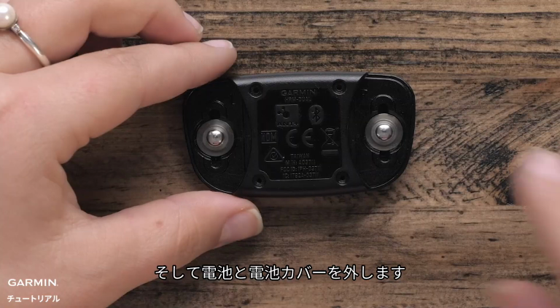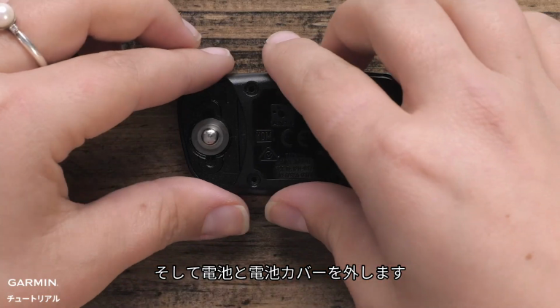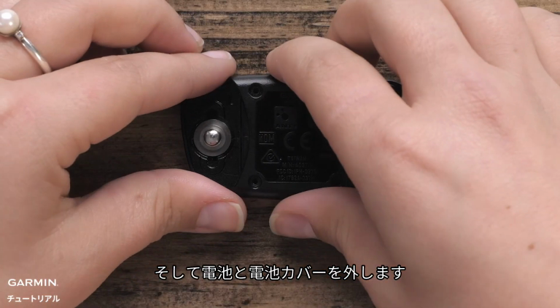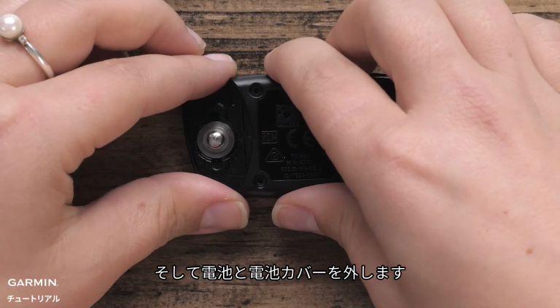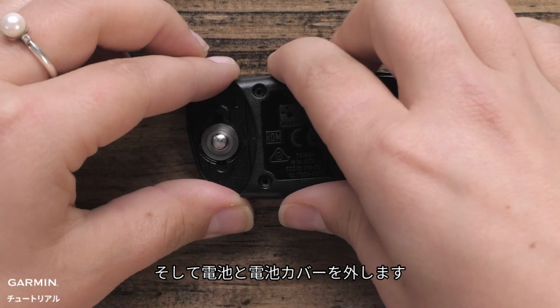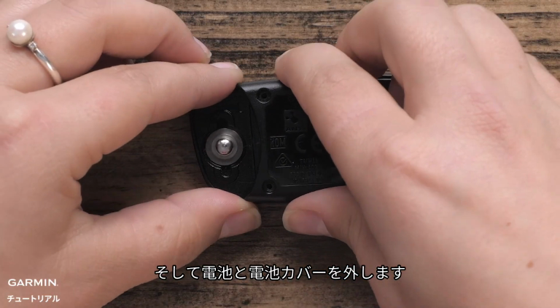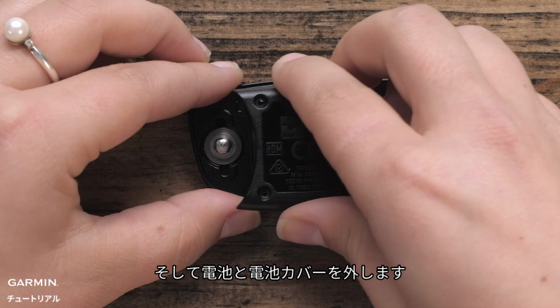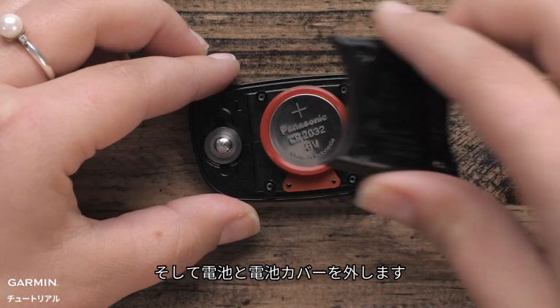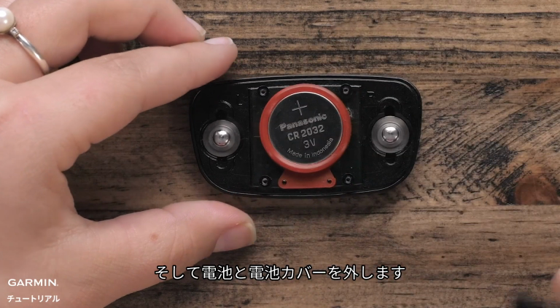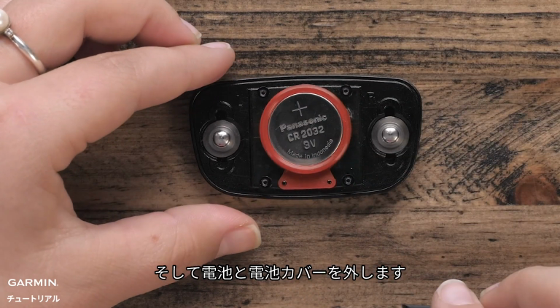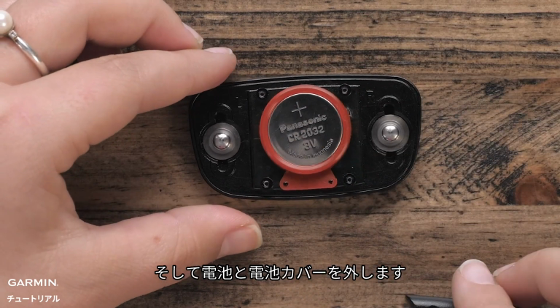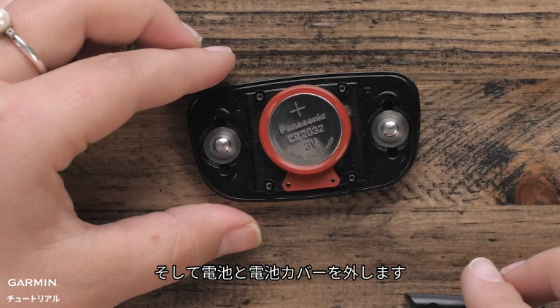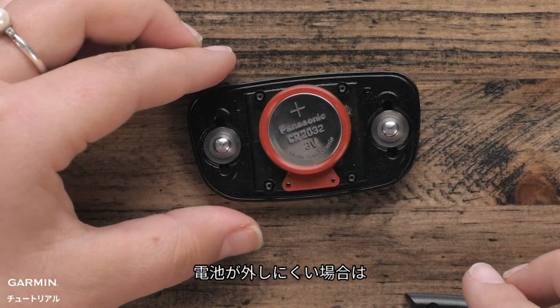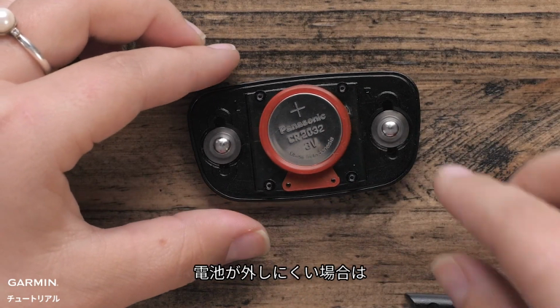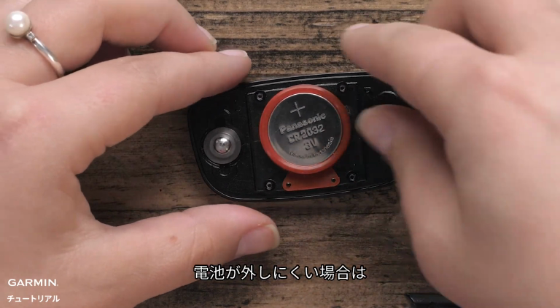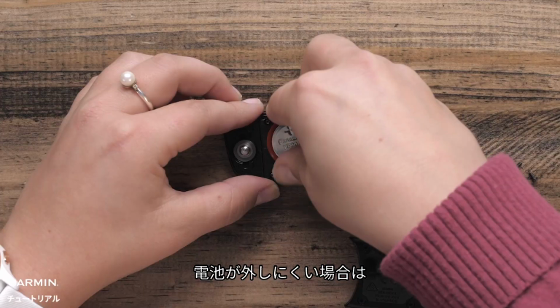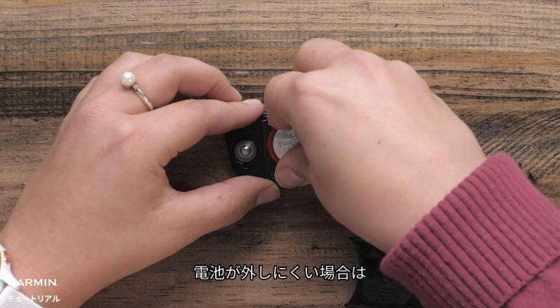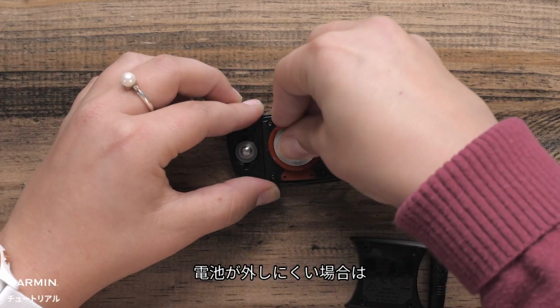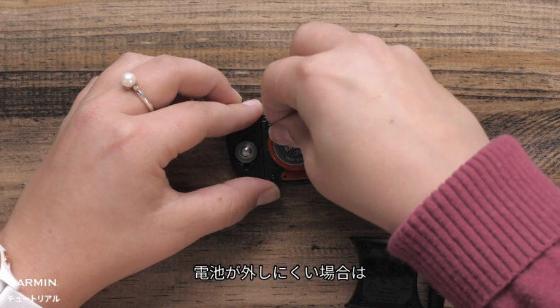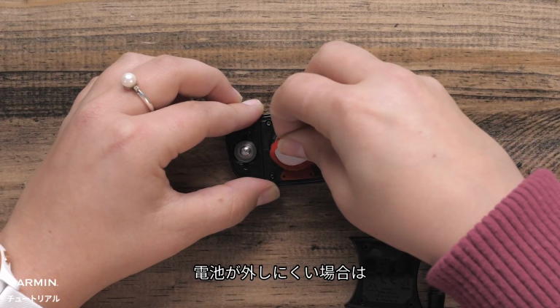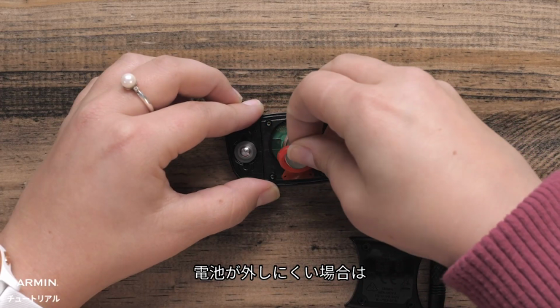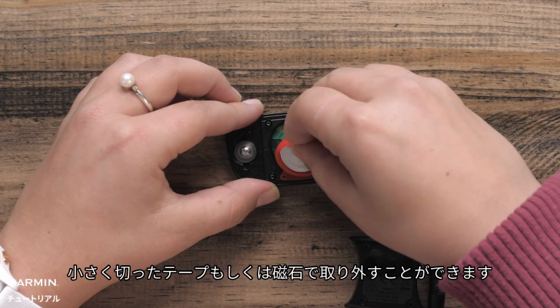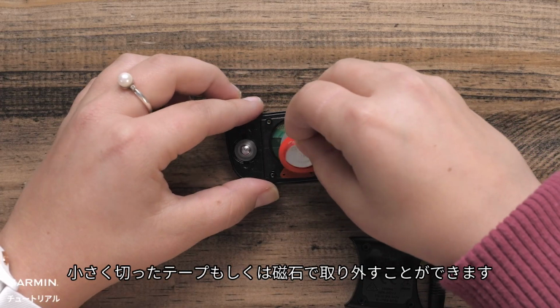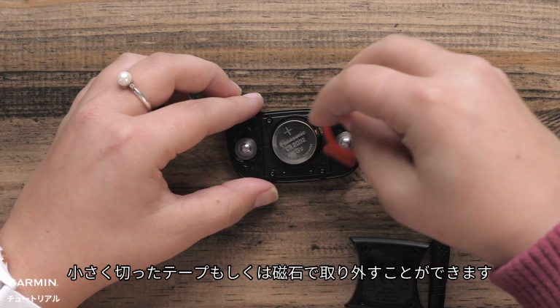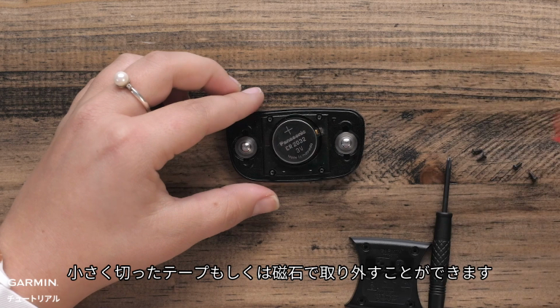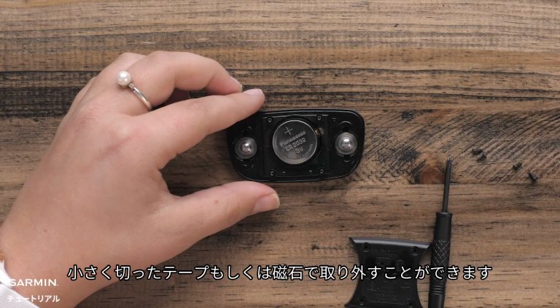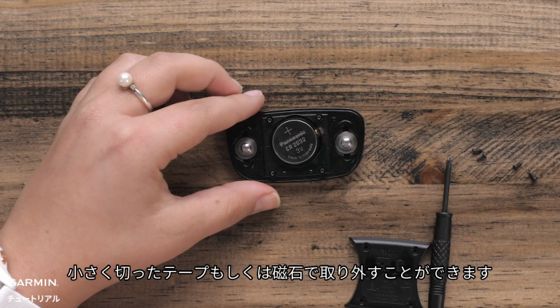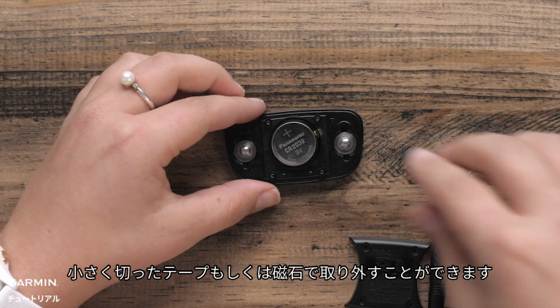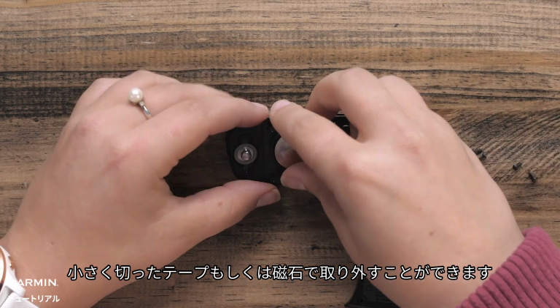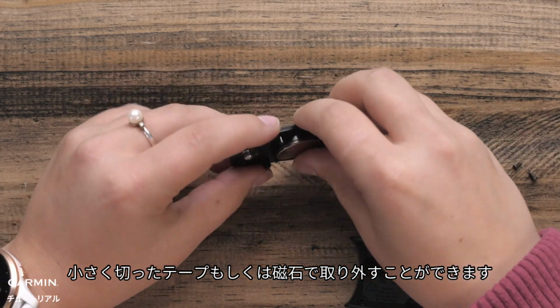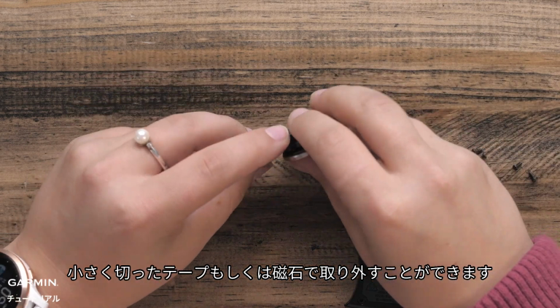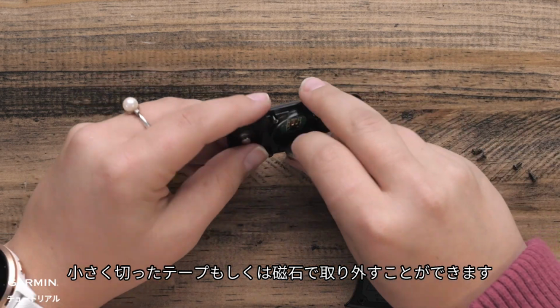Now we'll remove the battery and cover. If you are having trouble removing the battery, you can use a small piece of tape or magnet to remove it.